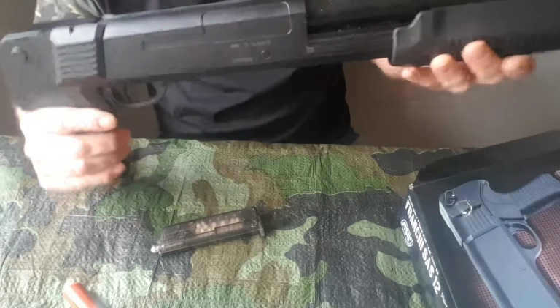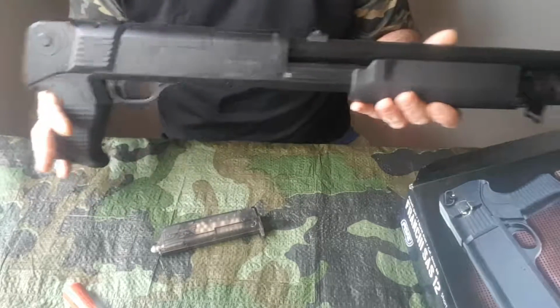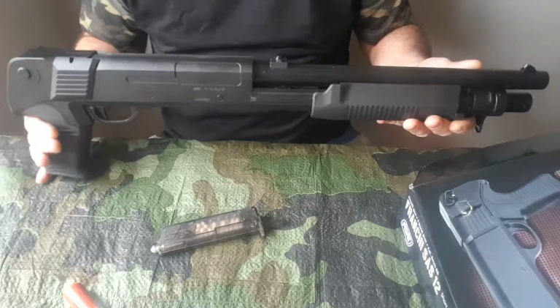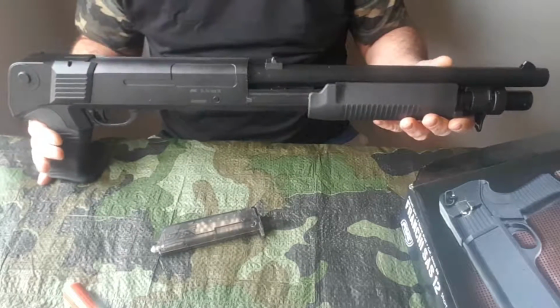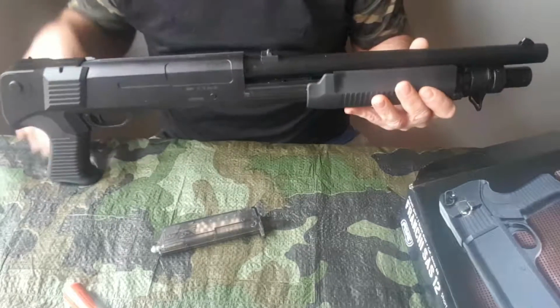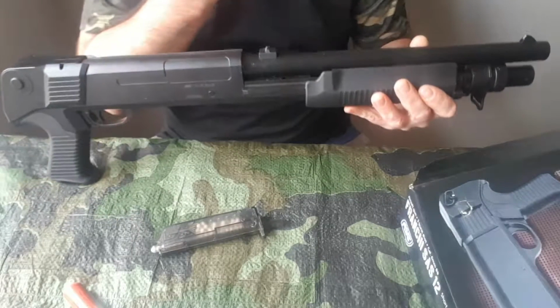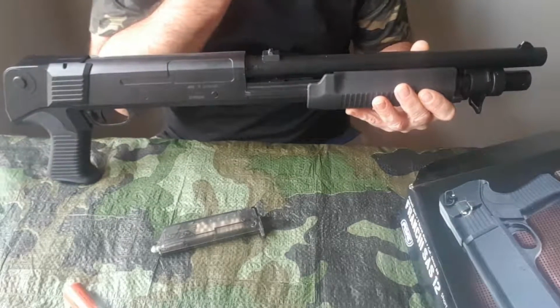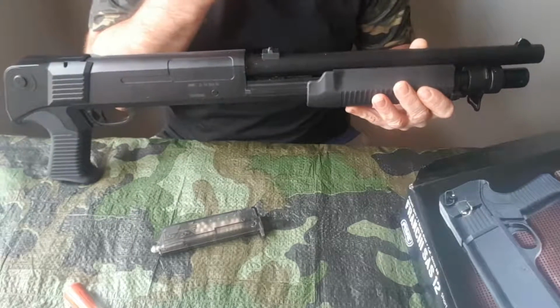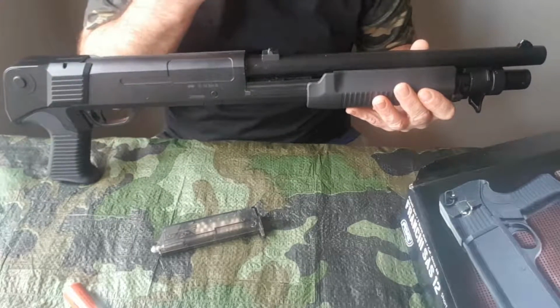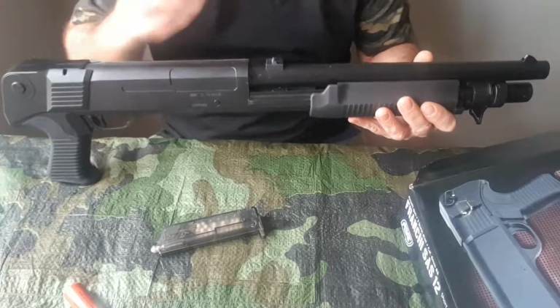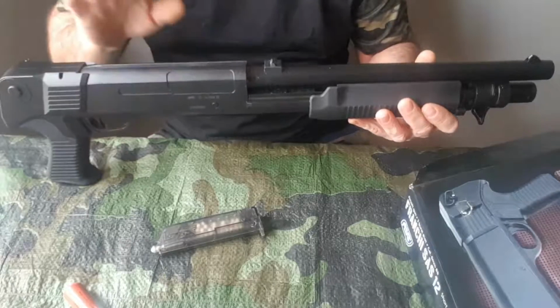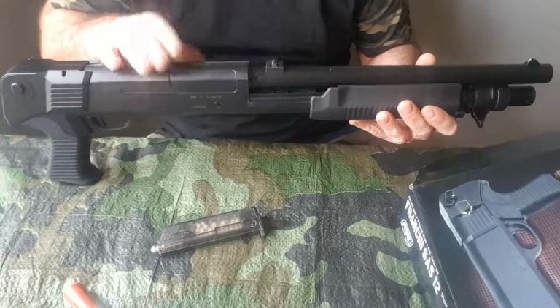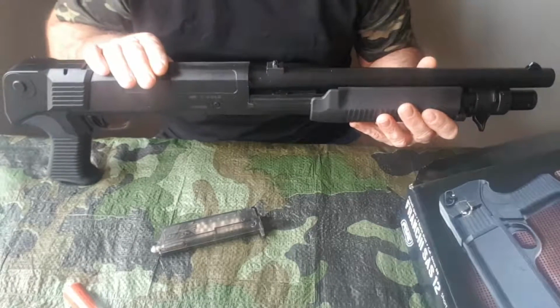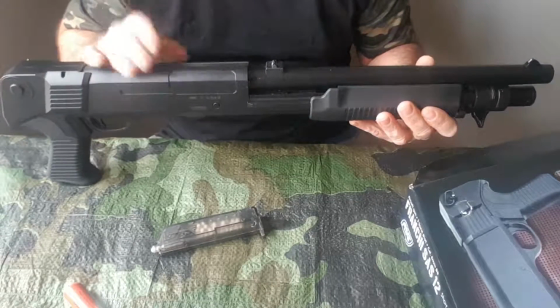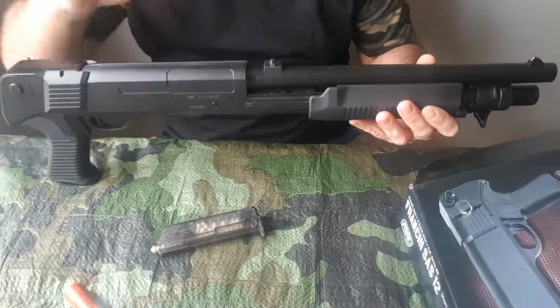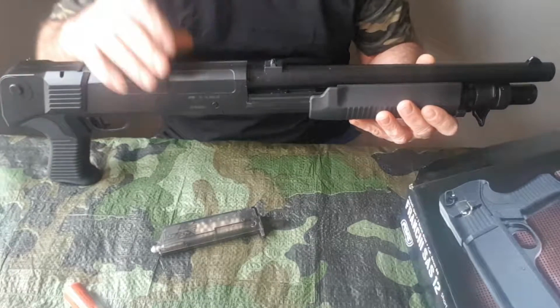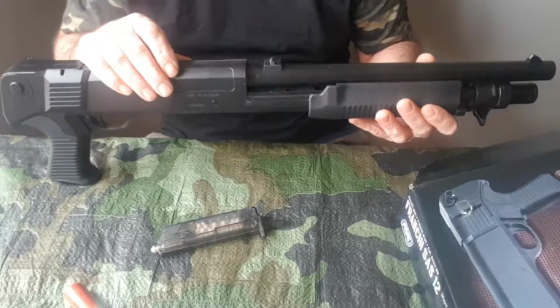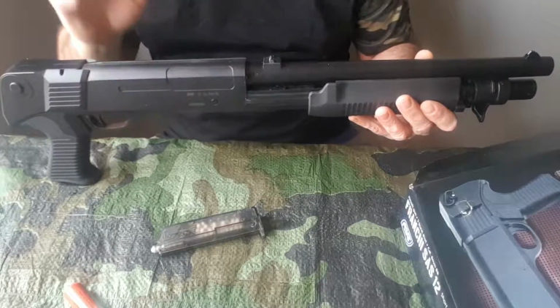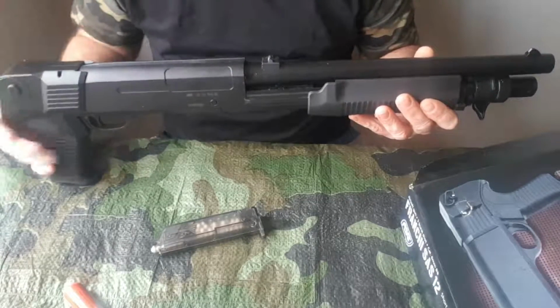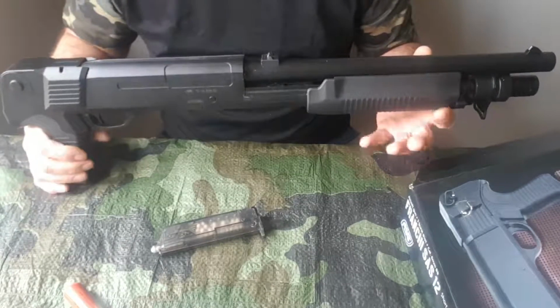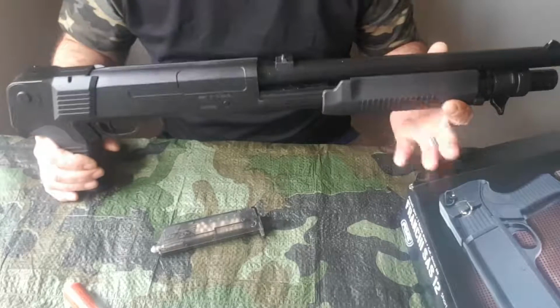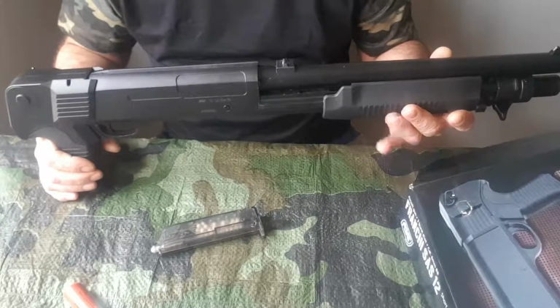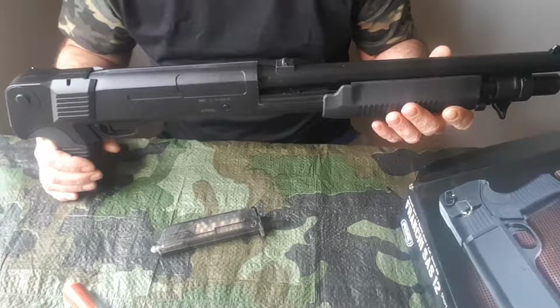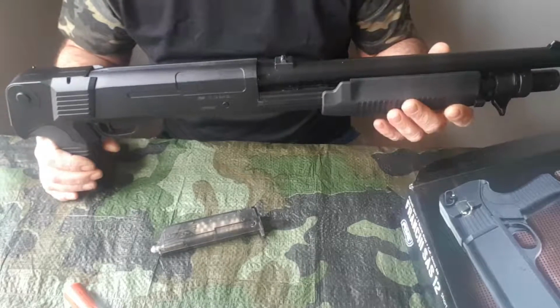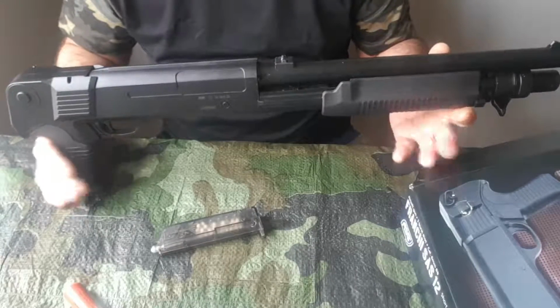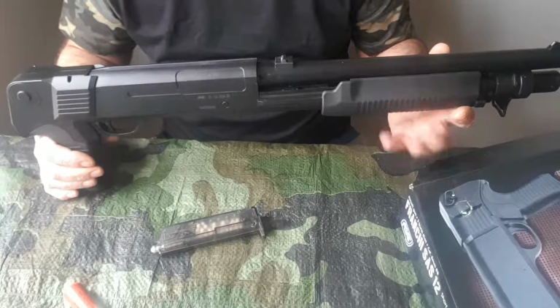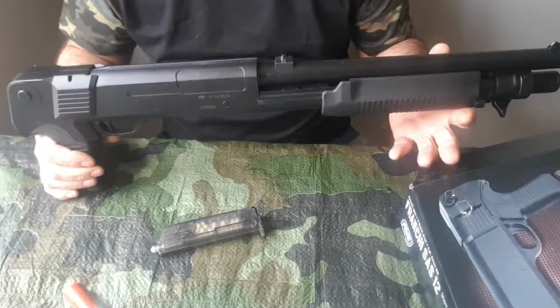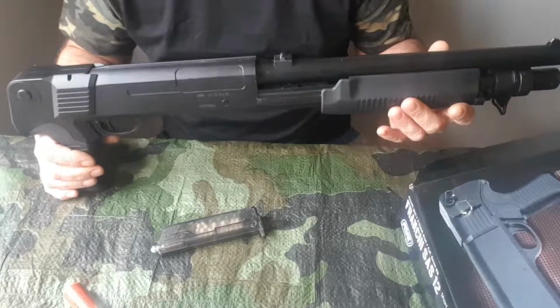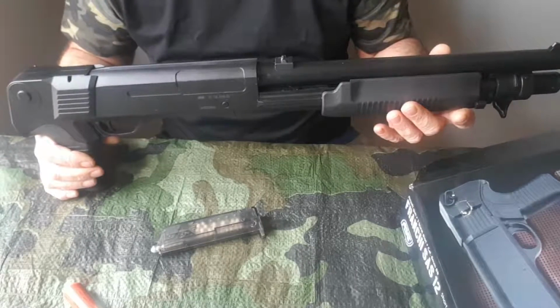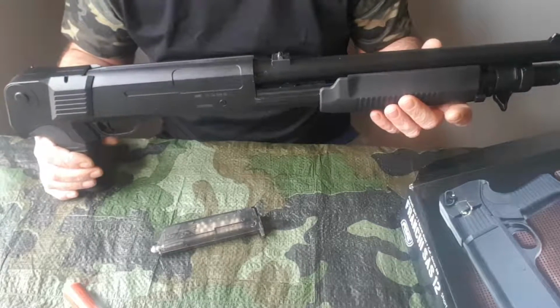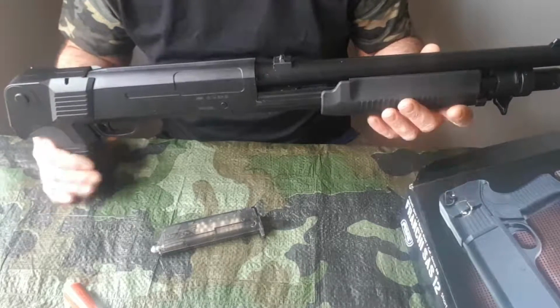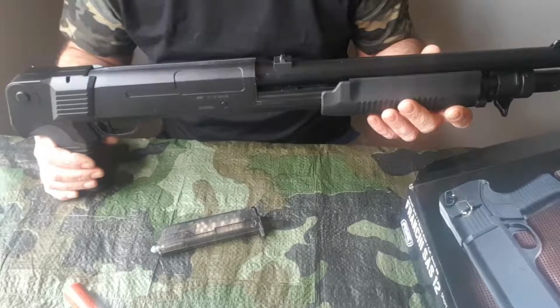So that's about it on this gun. I will be doing a shooting review on the gun, just showing you how the three BBs come out and the little spread on them. I hope you've enjoyed the video — if you have, like, comment and subscribe, and I'll see you soon.